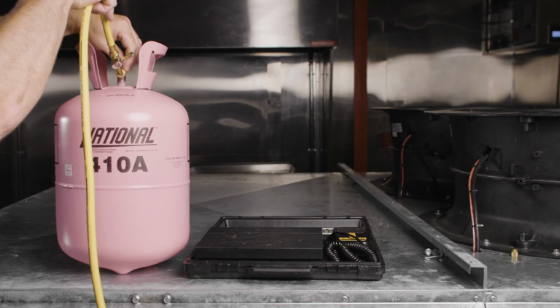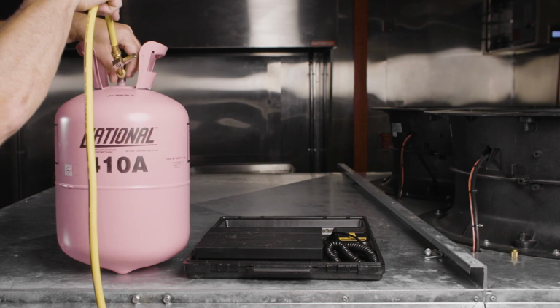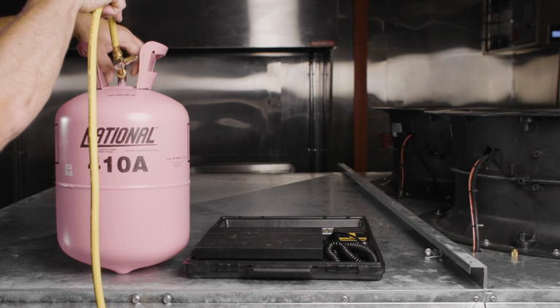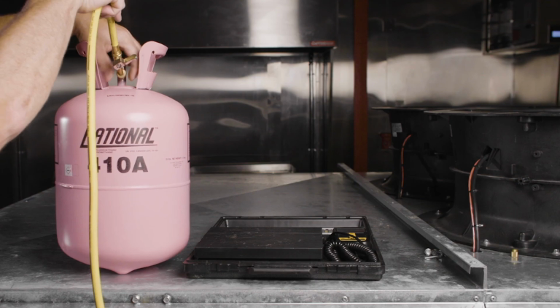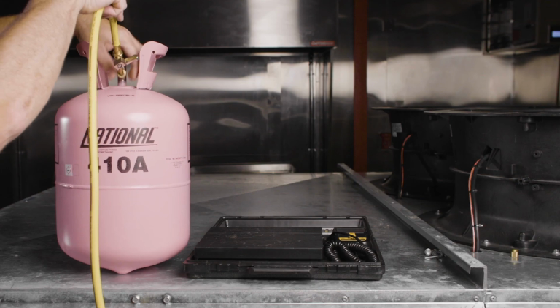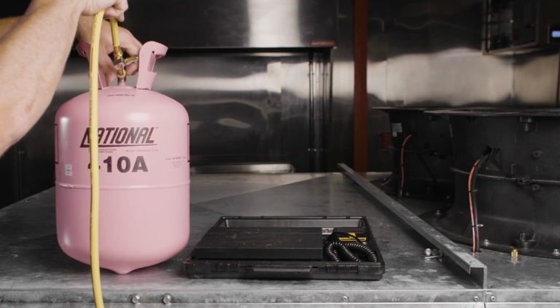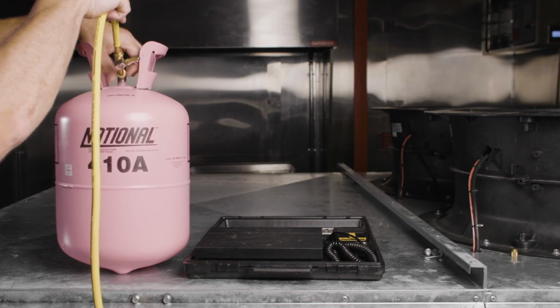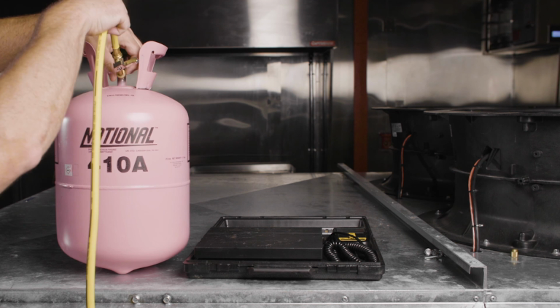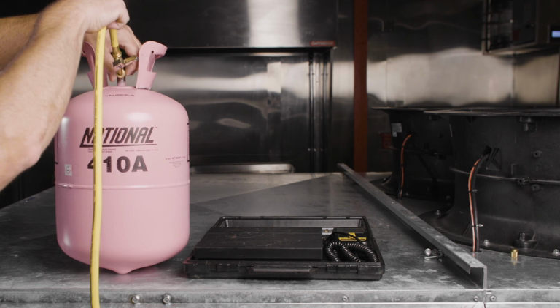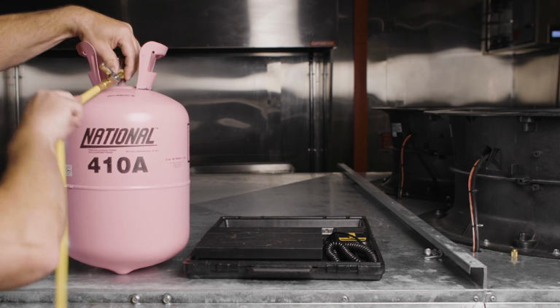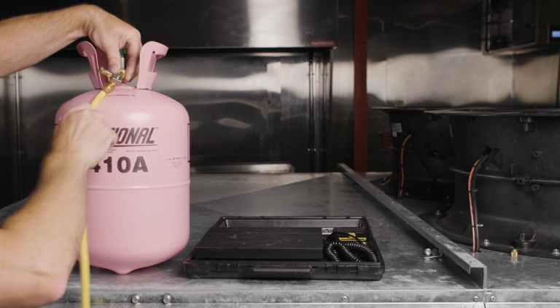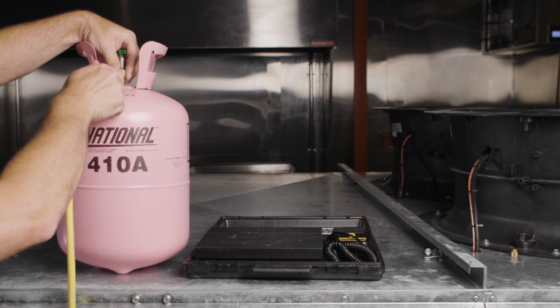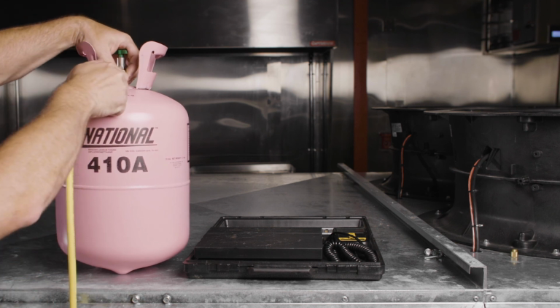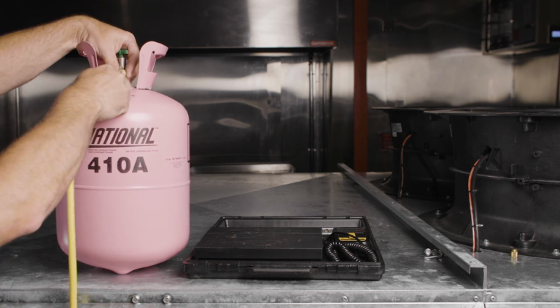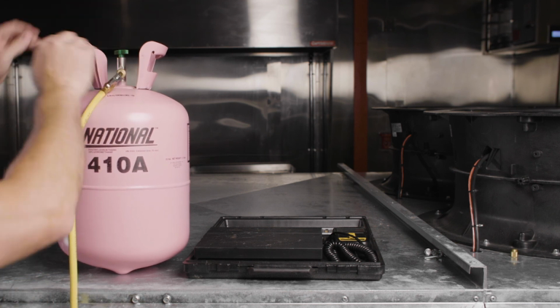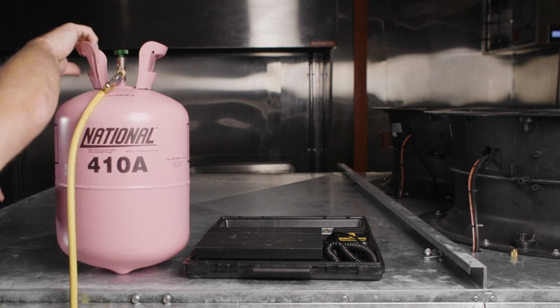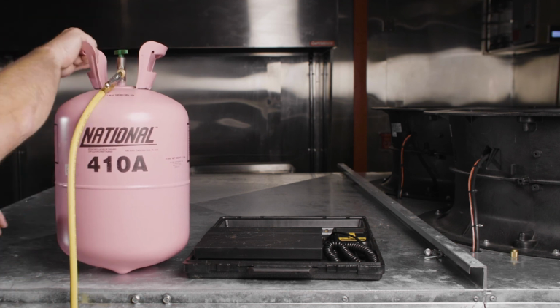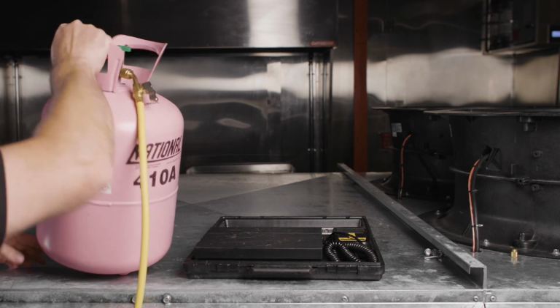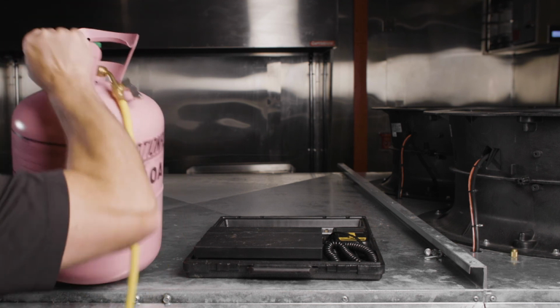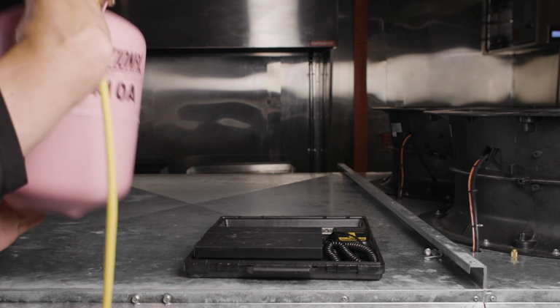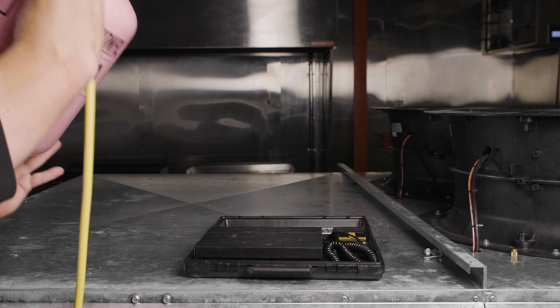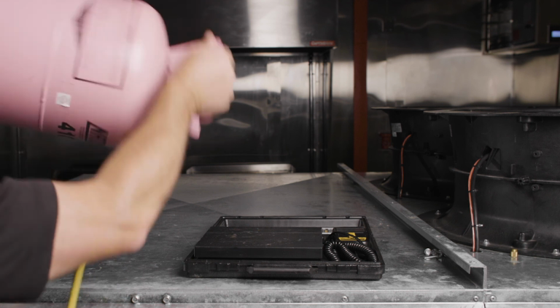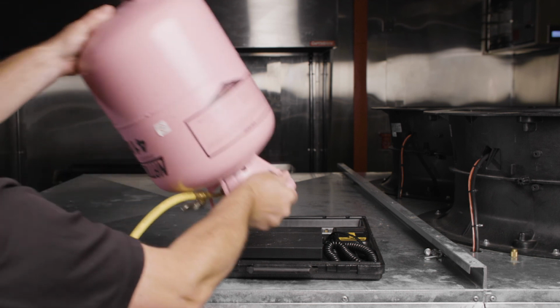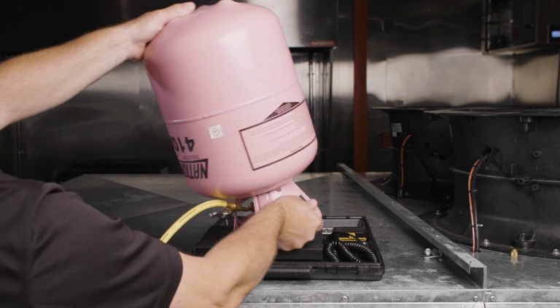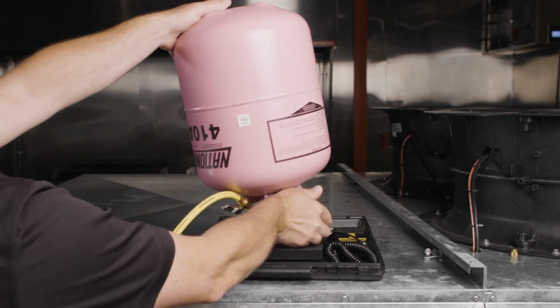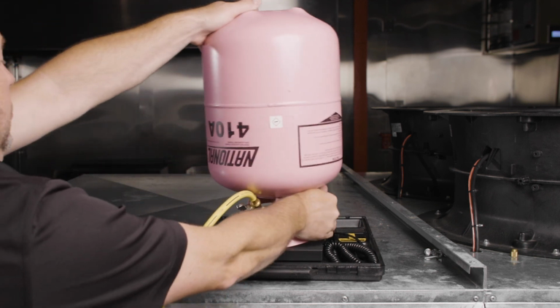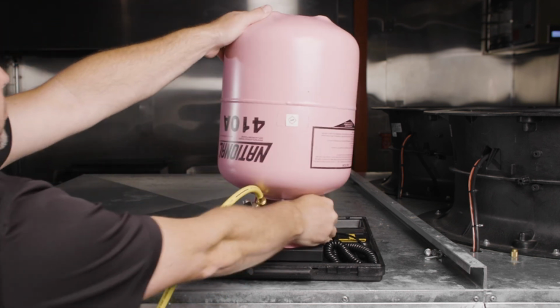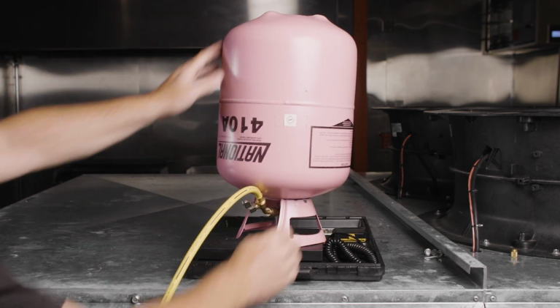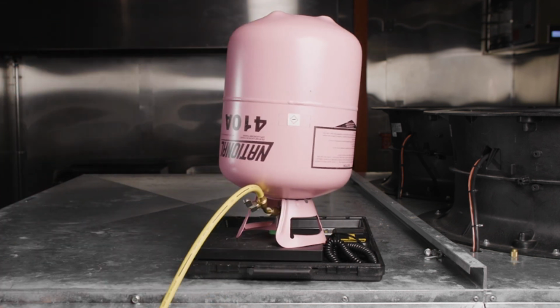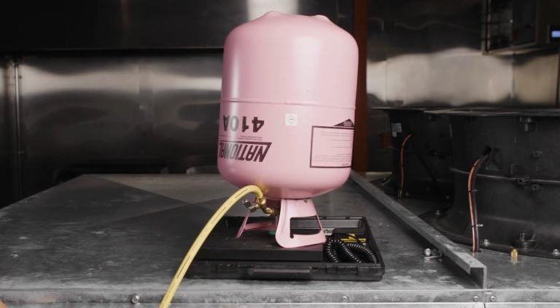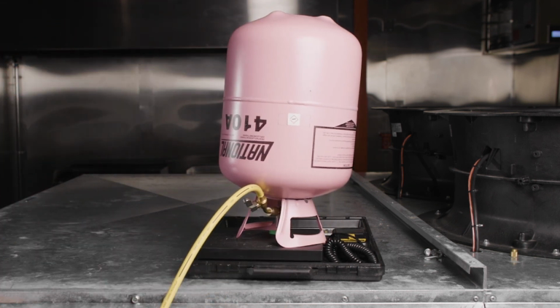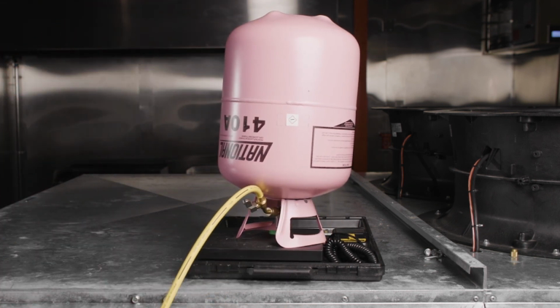Connect the yellow common service hose to a full cylinder of refrigerant. Open the tank valve and invert the tank for liquid refrigerant. Place the tank on a charging scale and zero out the scale.